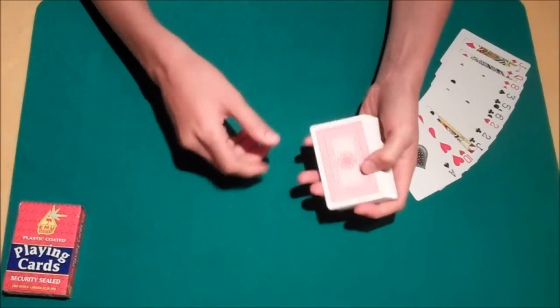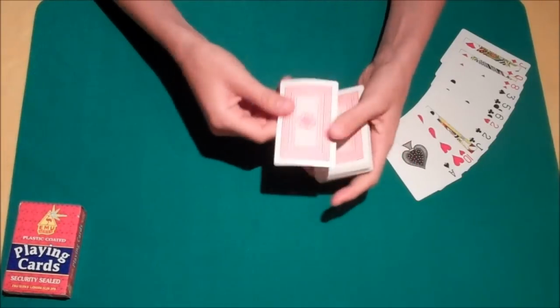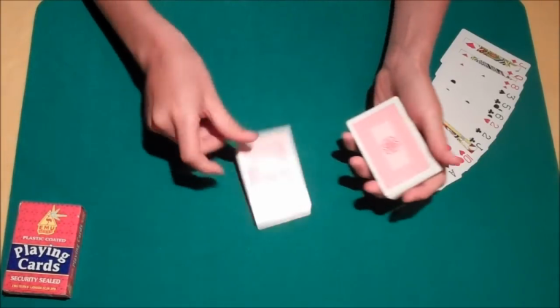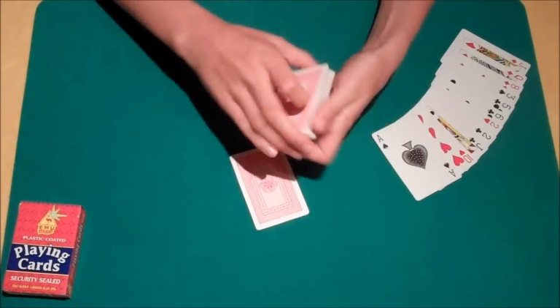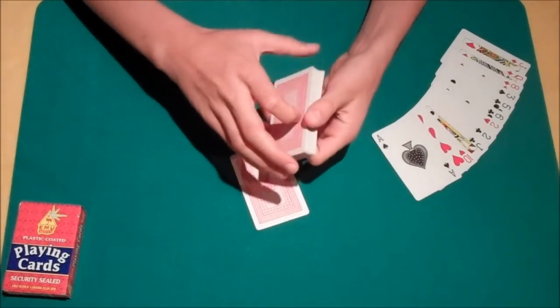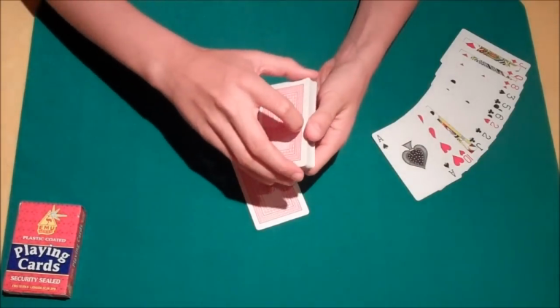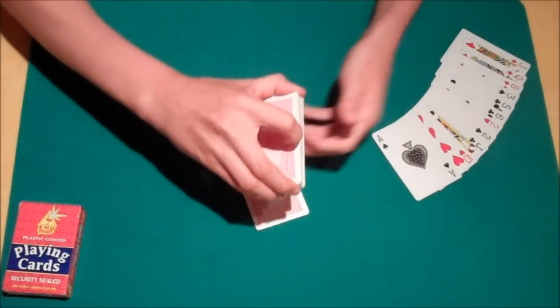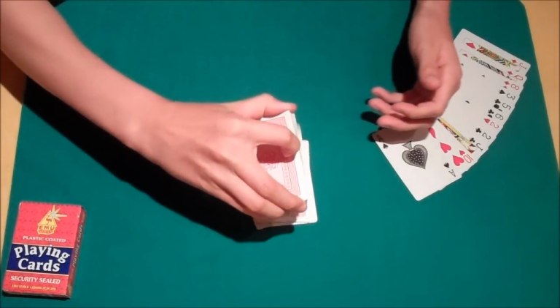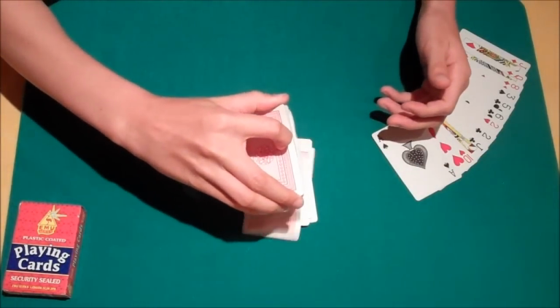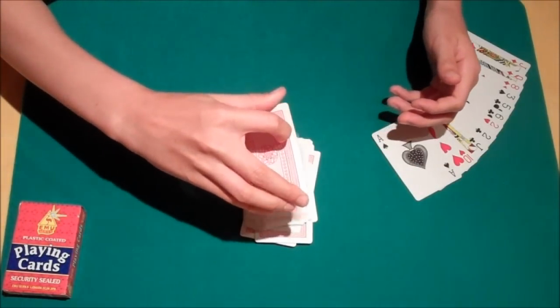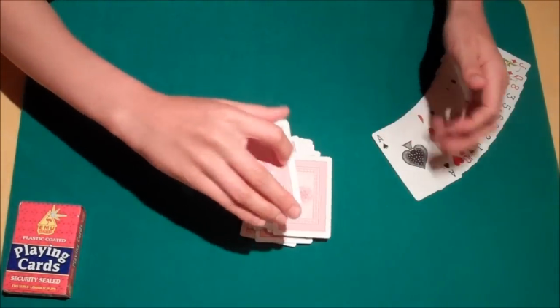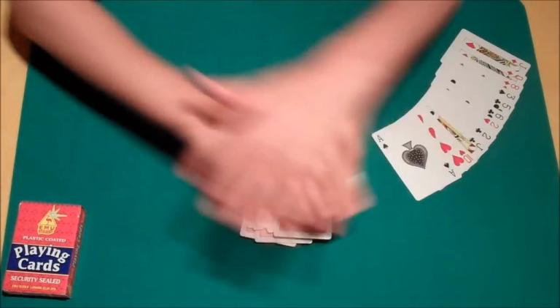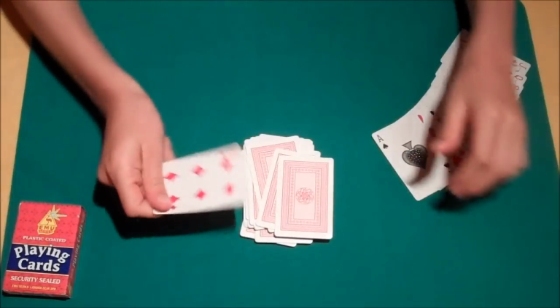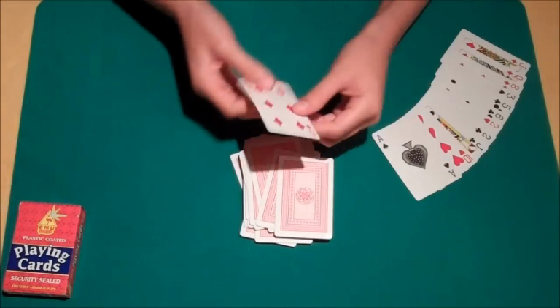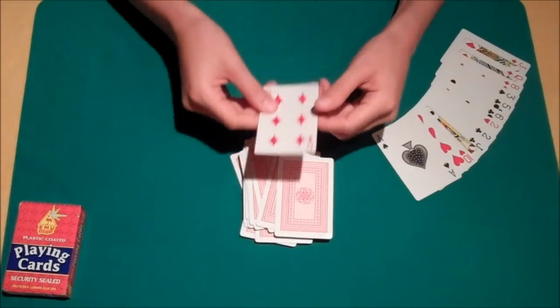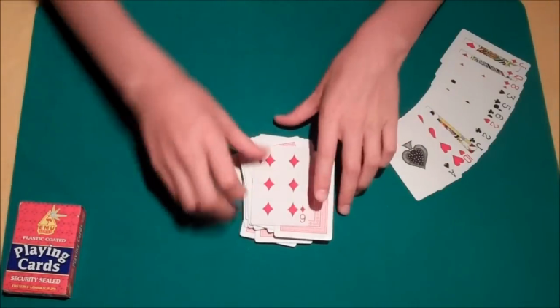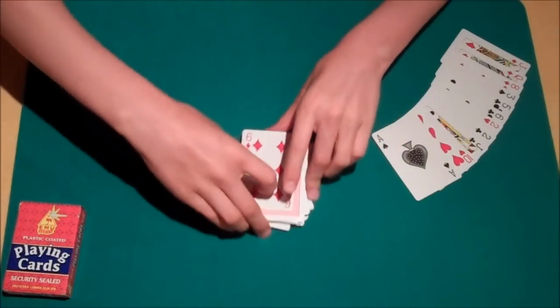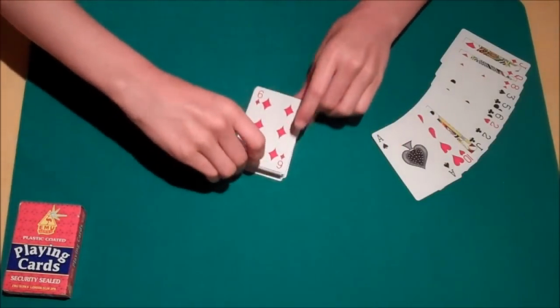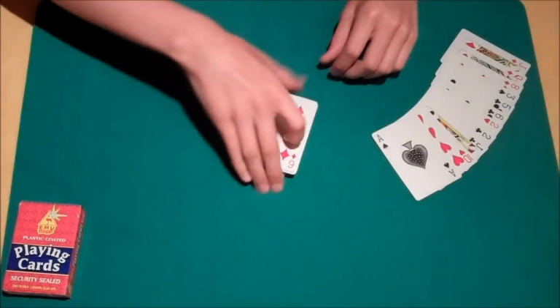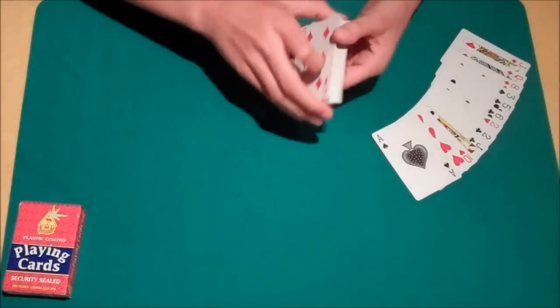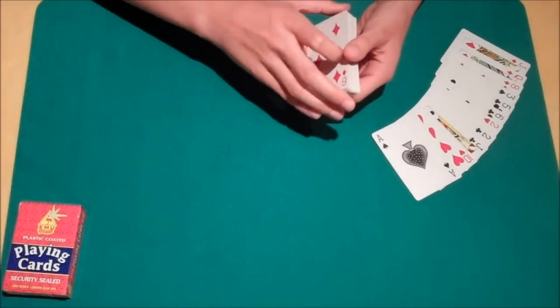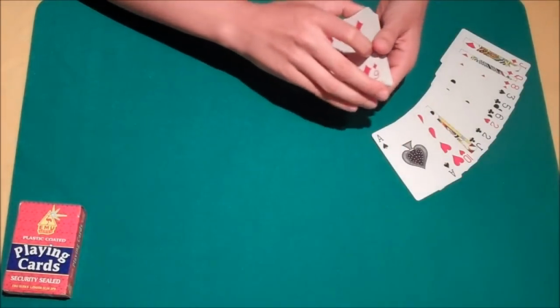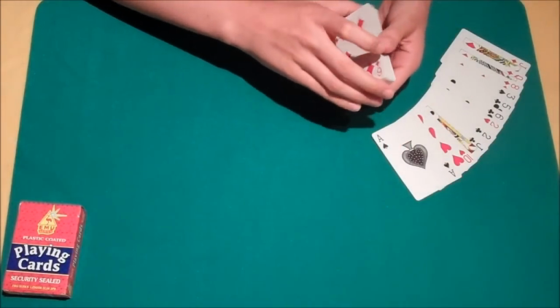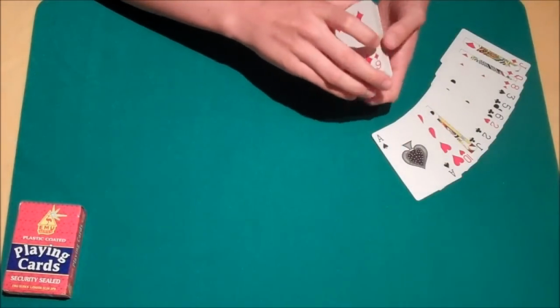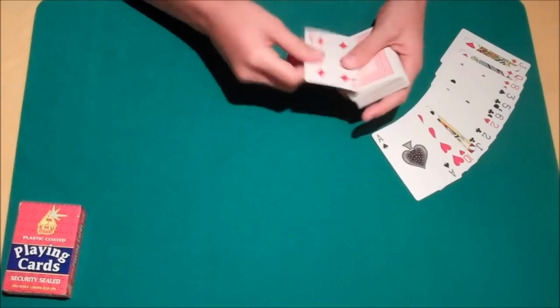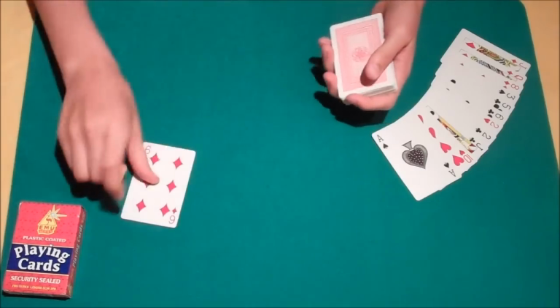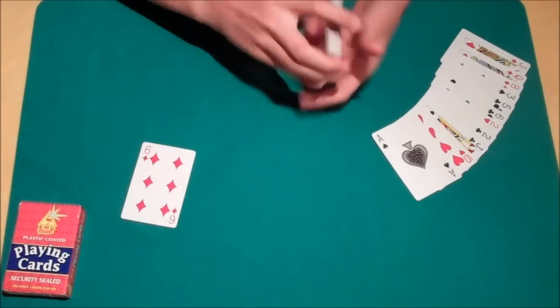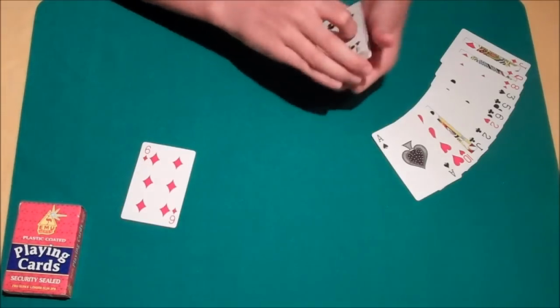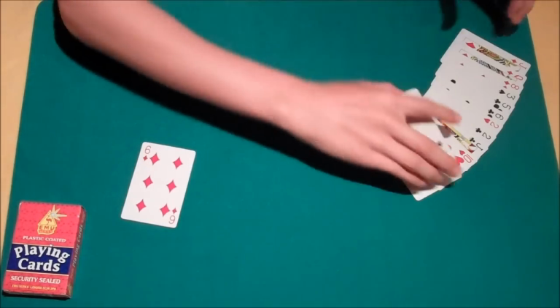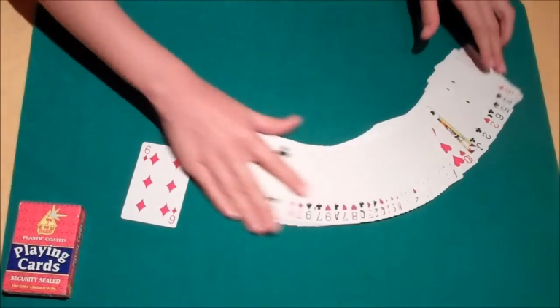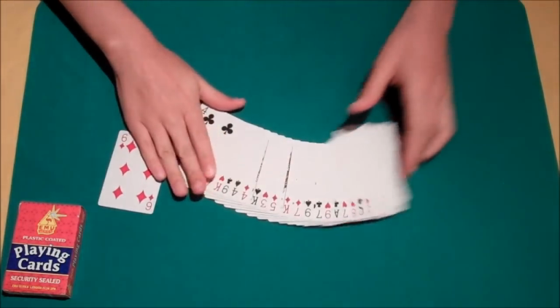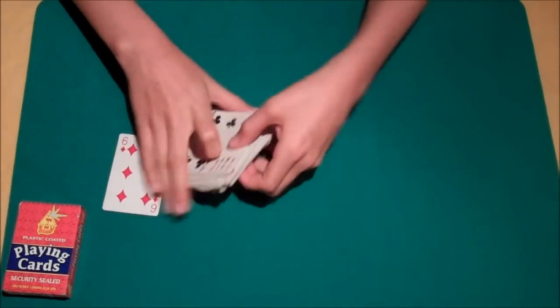Now for the finale, we'll play the six, place it down on the table, double the card slowly over the top, and with the wave, that's when we find that your selection, the six of diamonds — the only ambitious card in the deck — rises right to the top.